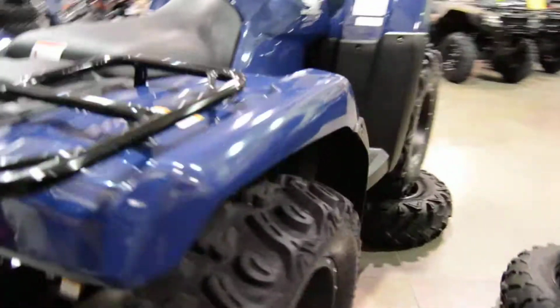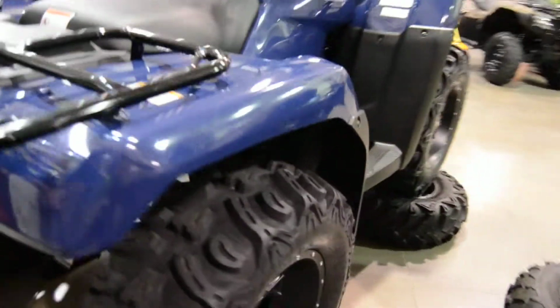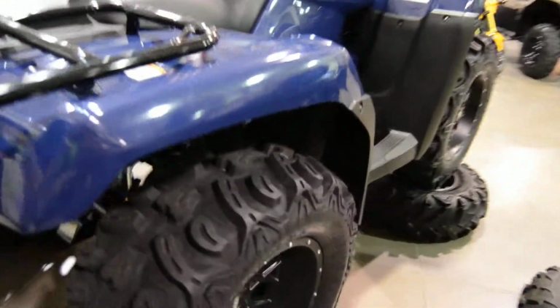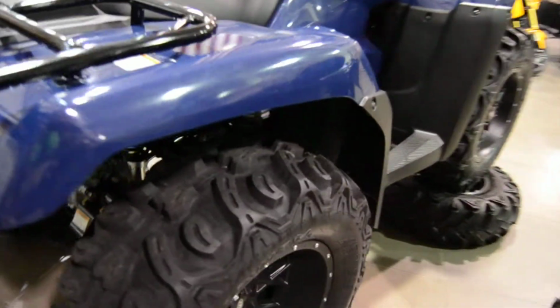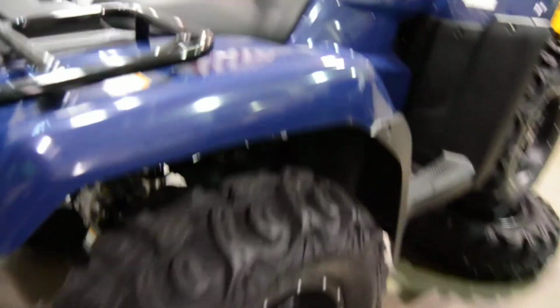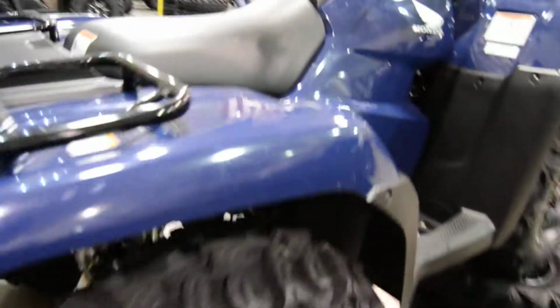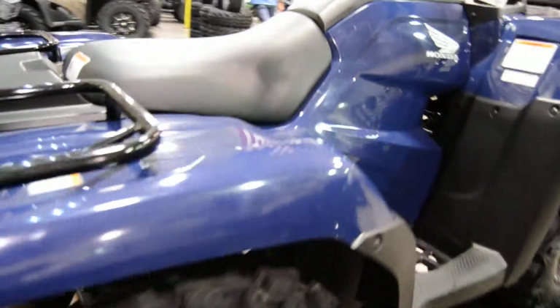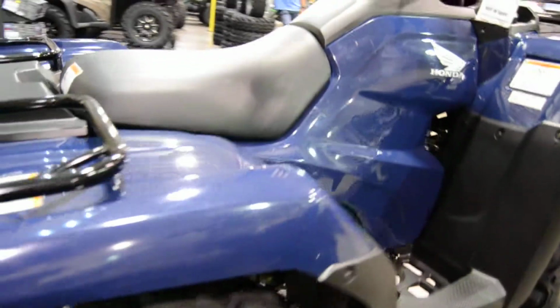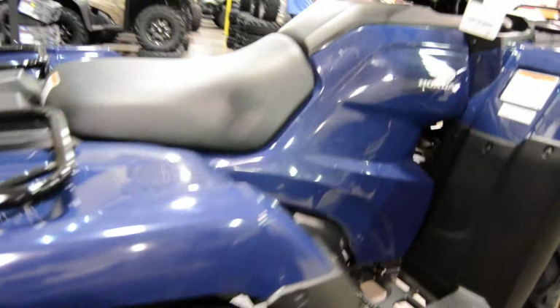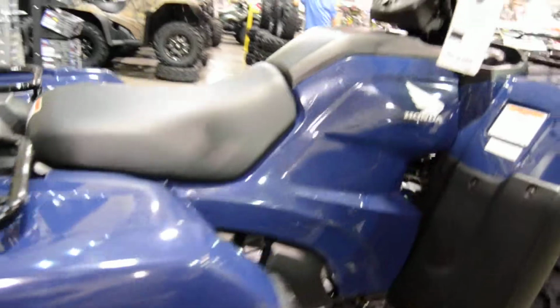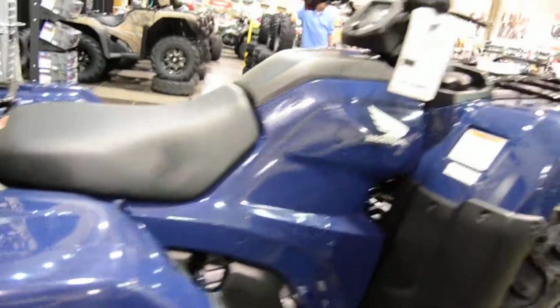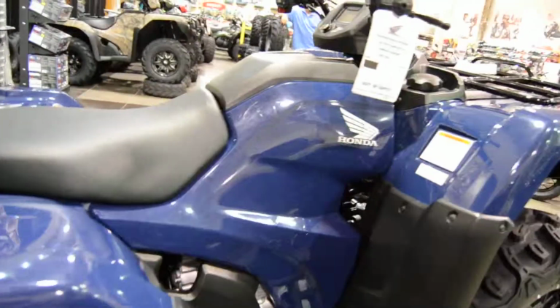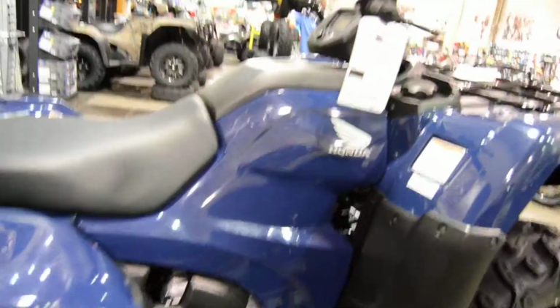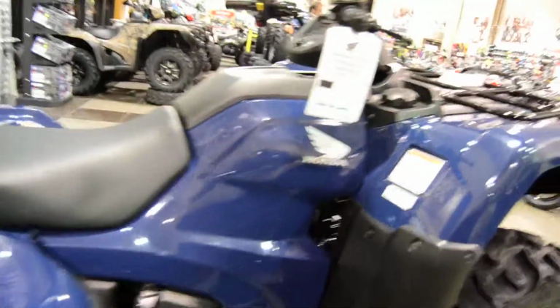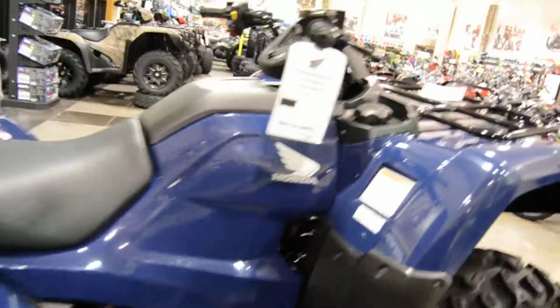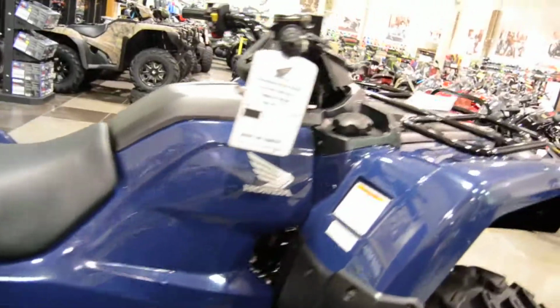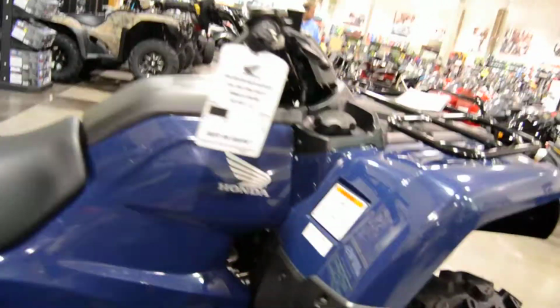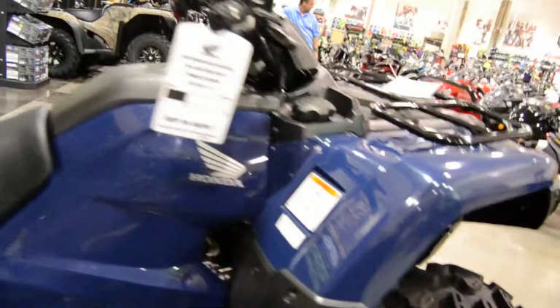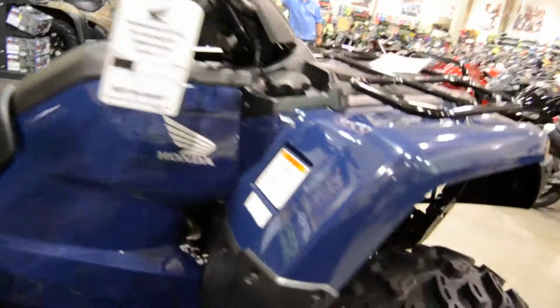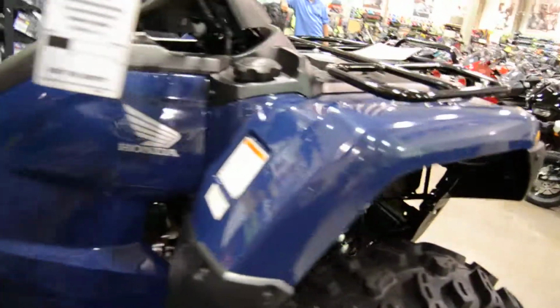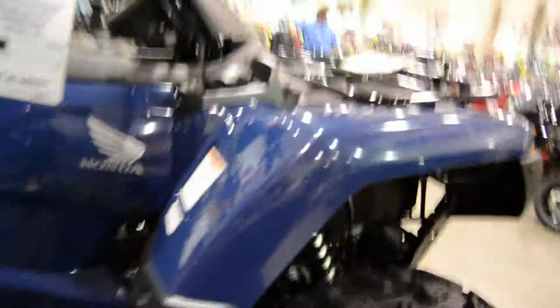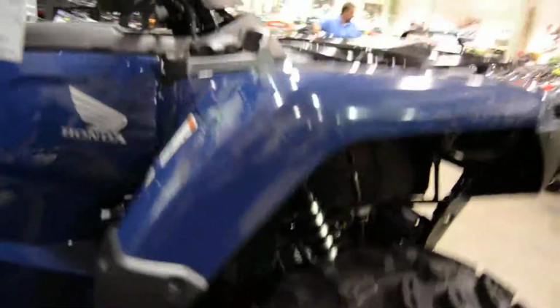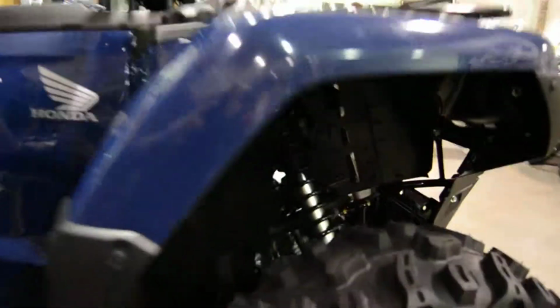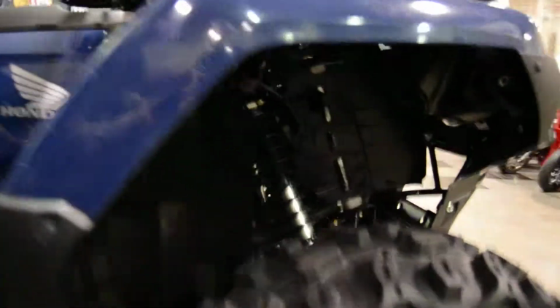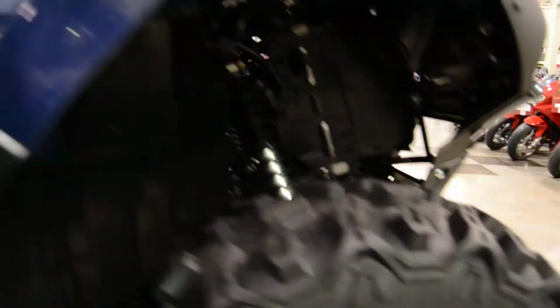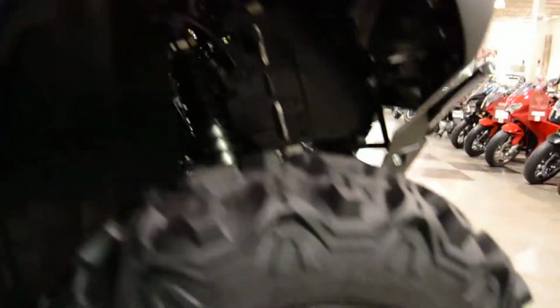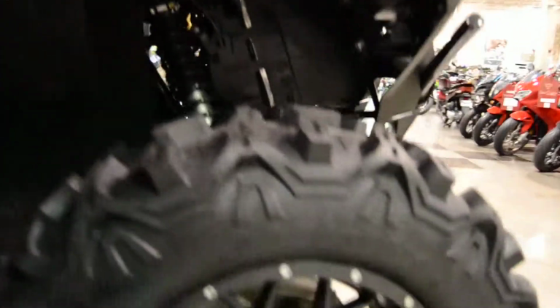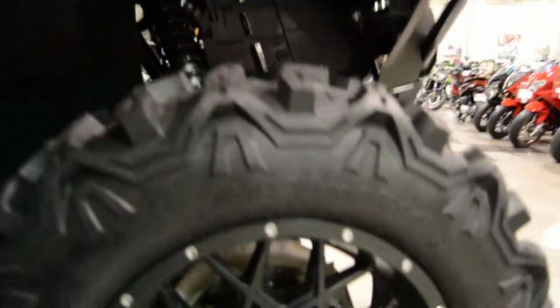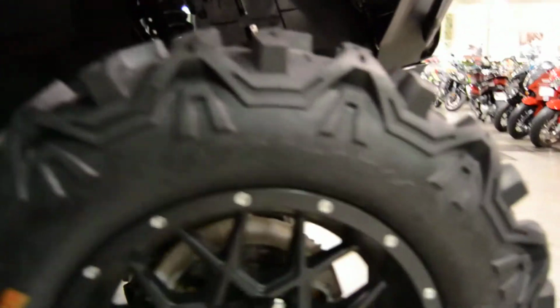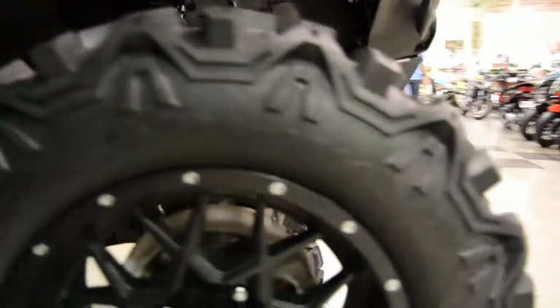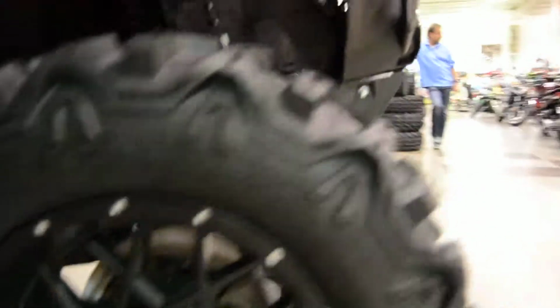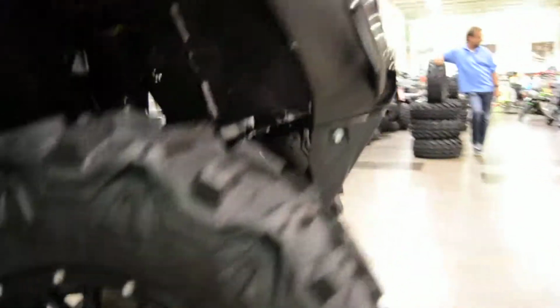As you can see, it does have some aftermarket ITP wheels and tires, which you can always talk to our parts and accessories department about.